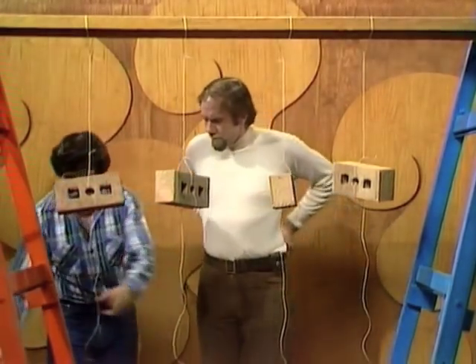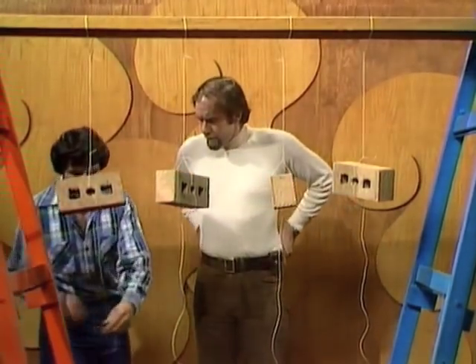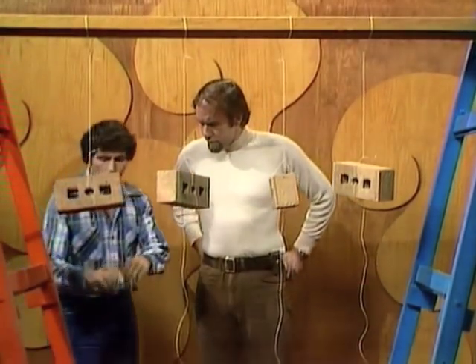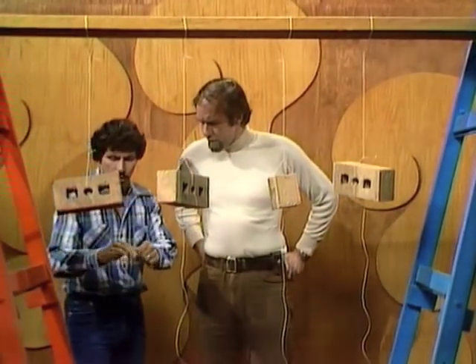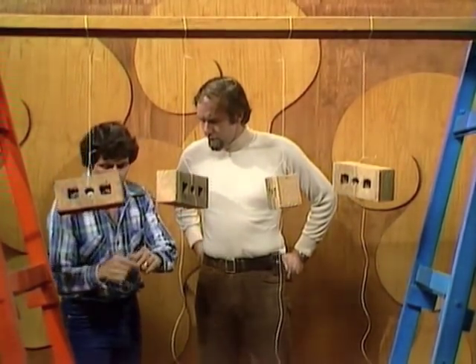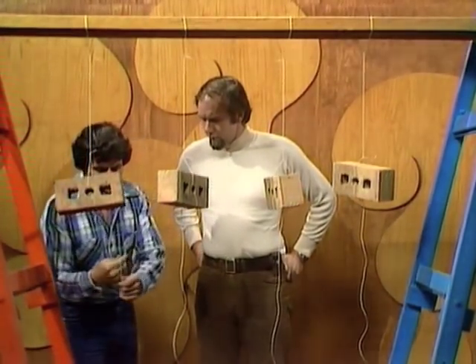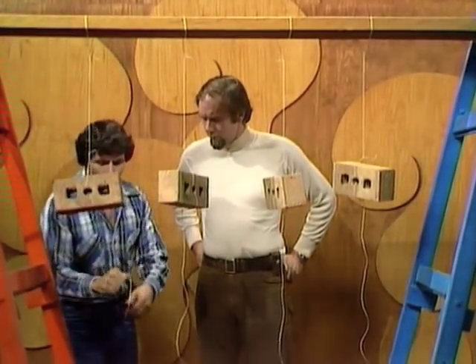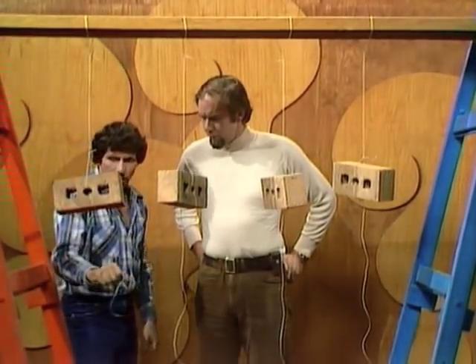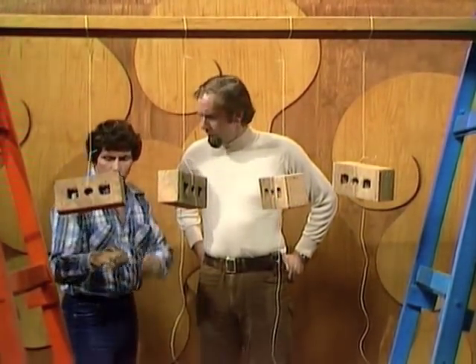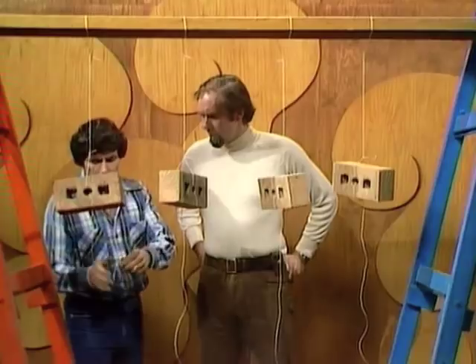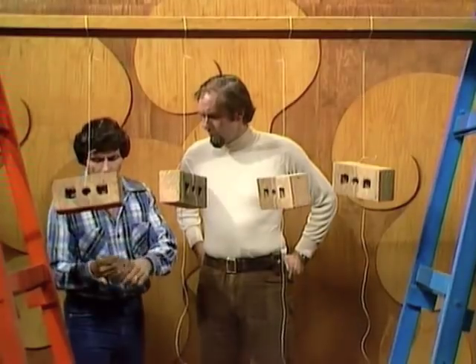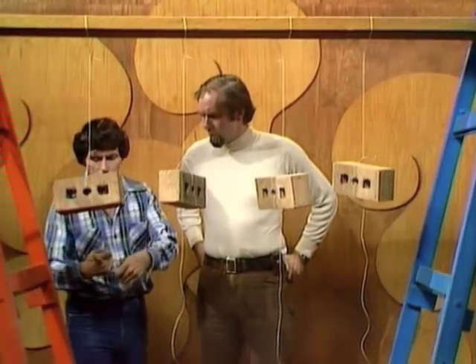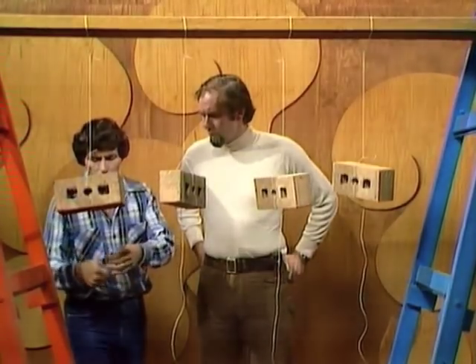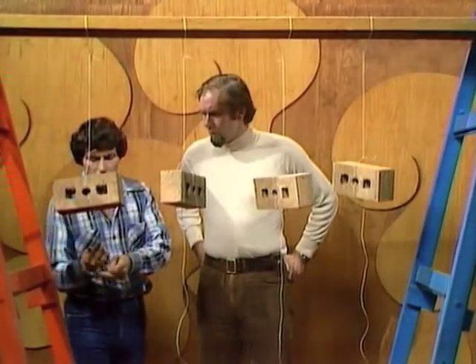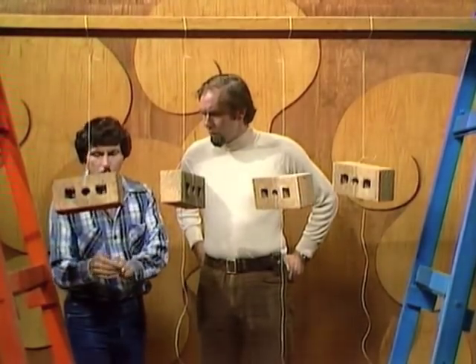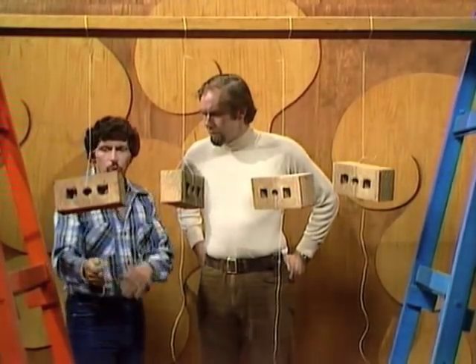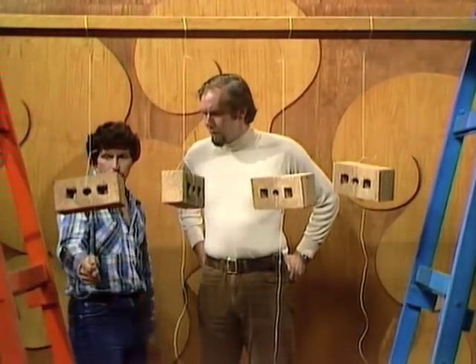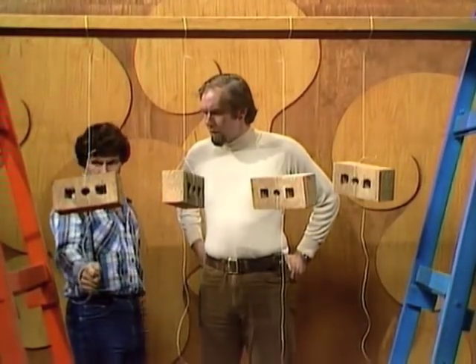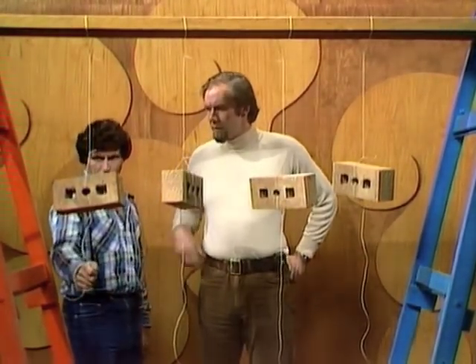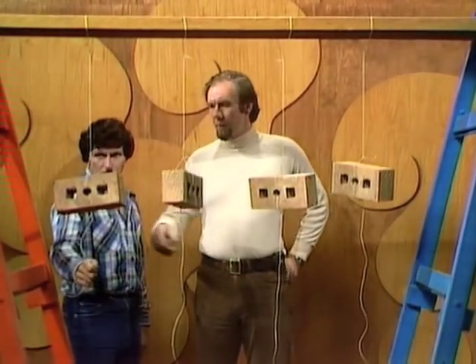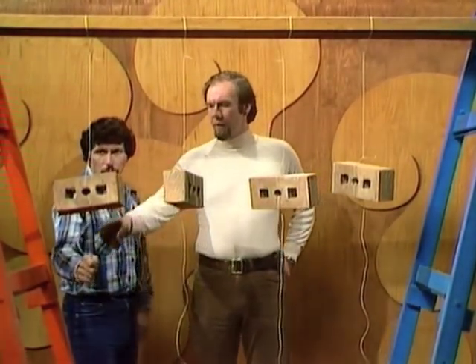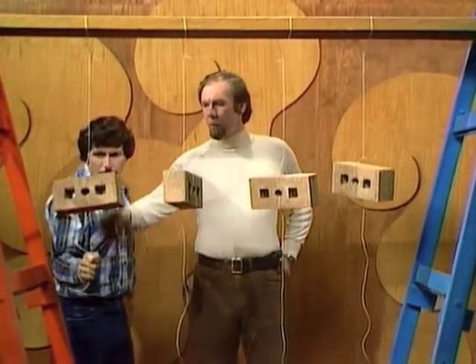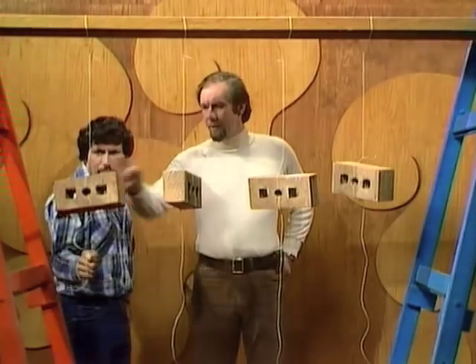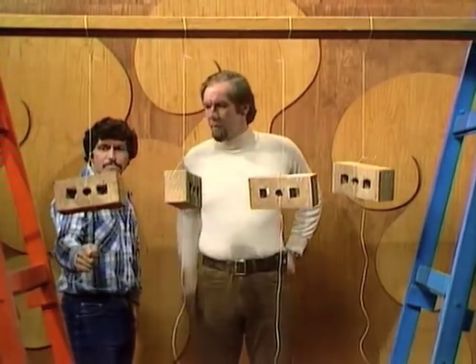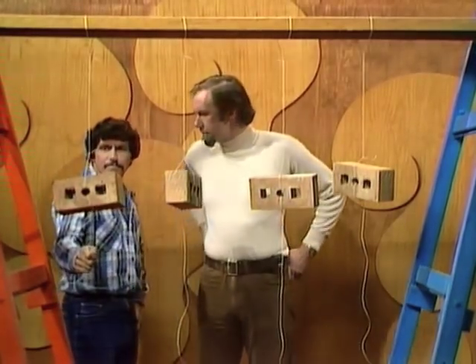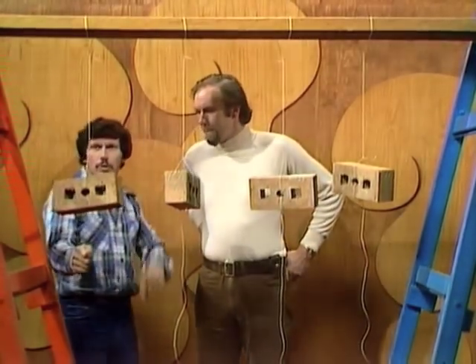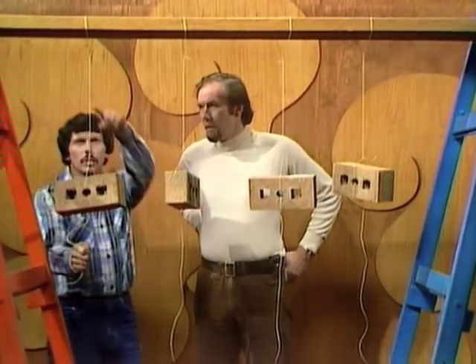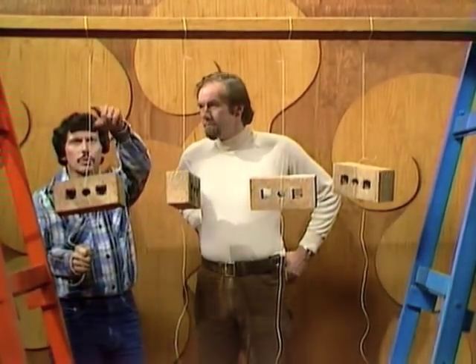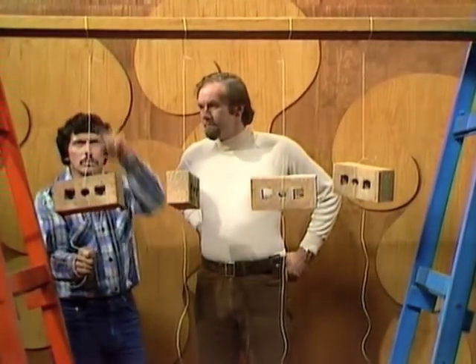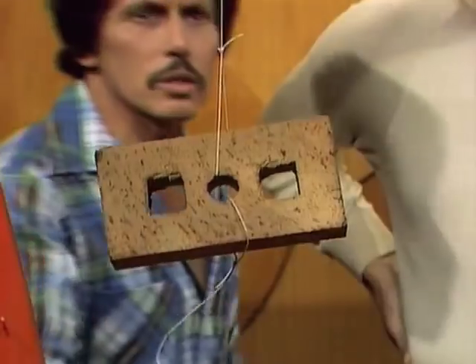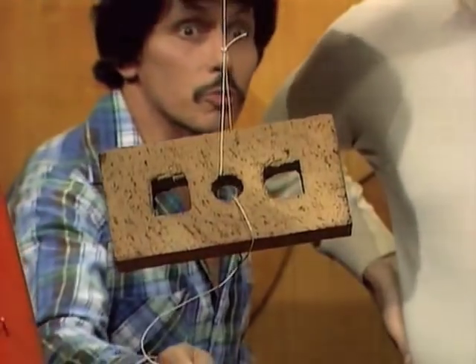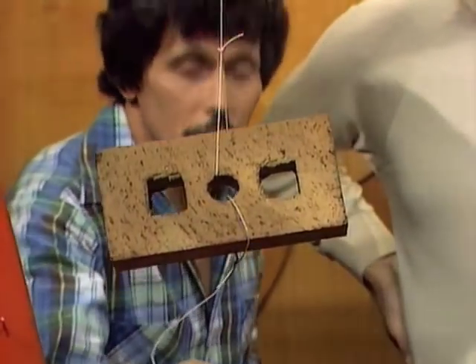If I pull on the bottom string, Rob, what do you think will happen? Which string will break — the top one or the bottom one? Obviously the top one, because it'll have your pull and the weight of the brick. So you say that one will break. Let's see if Rob's correct.